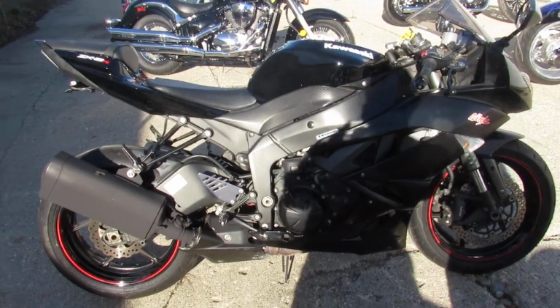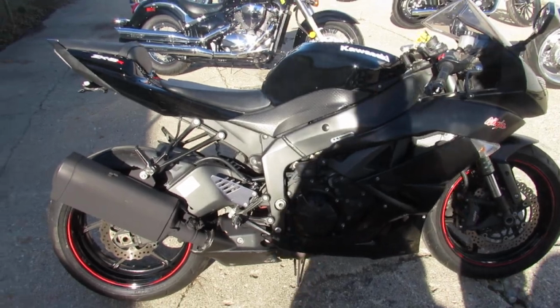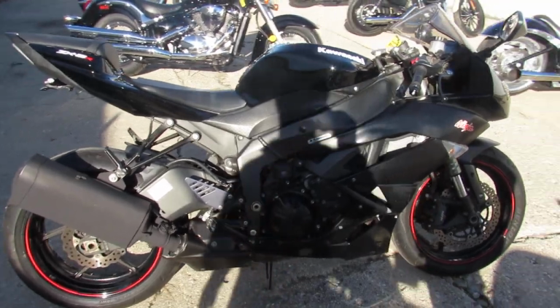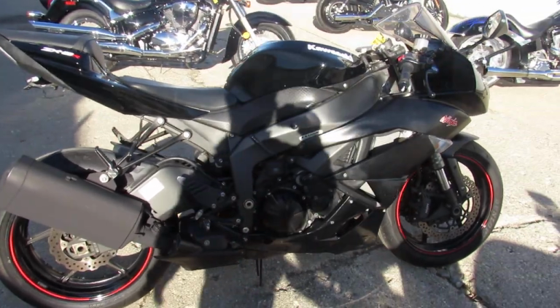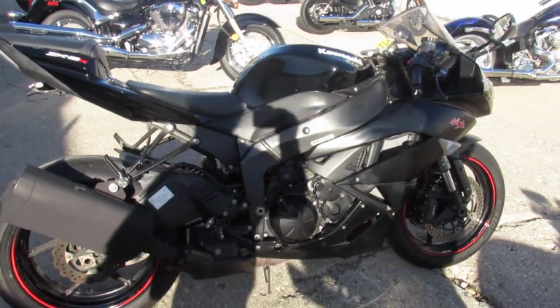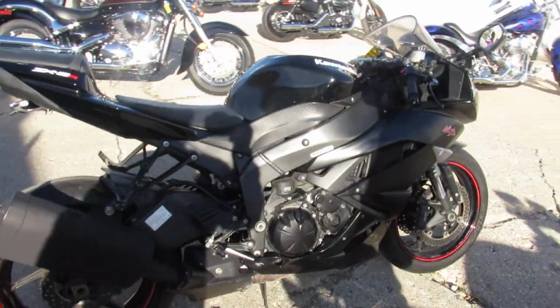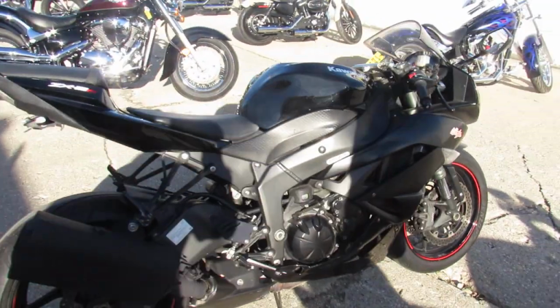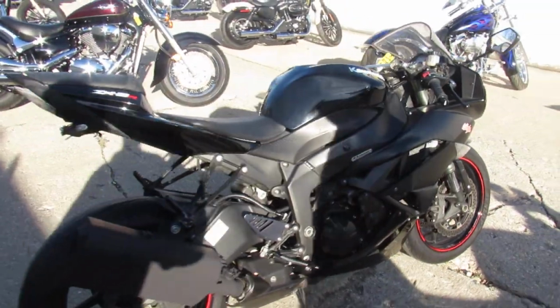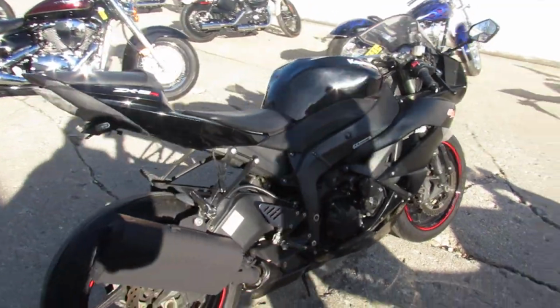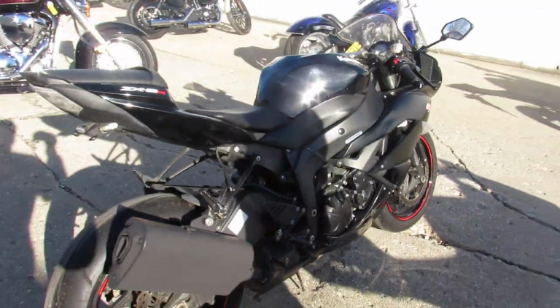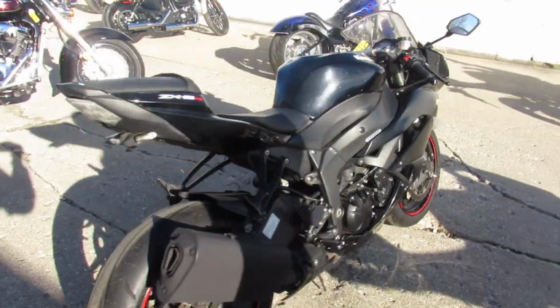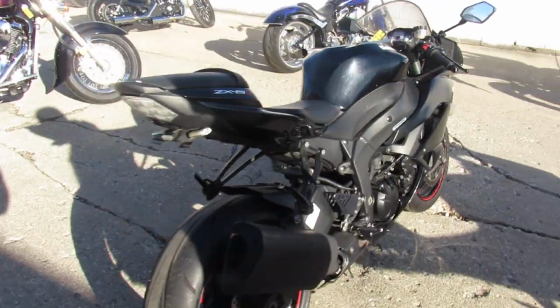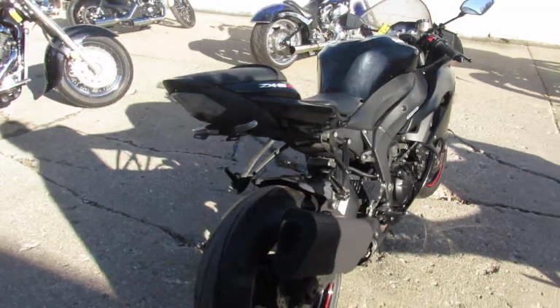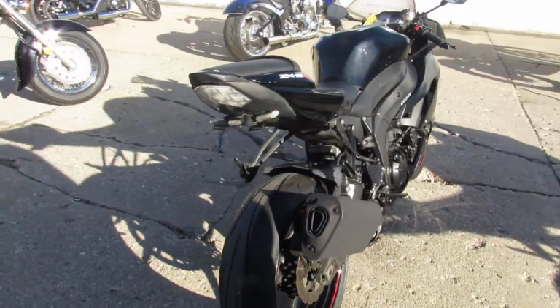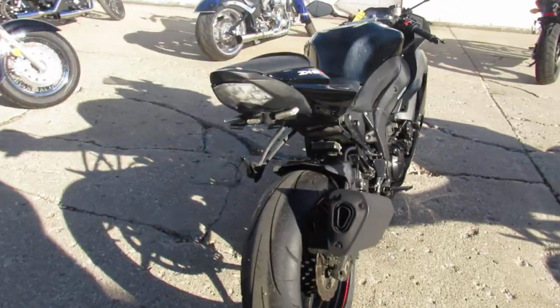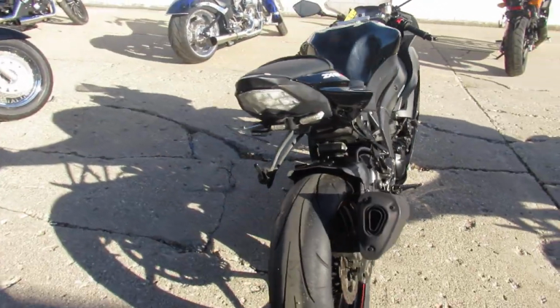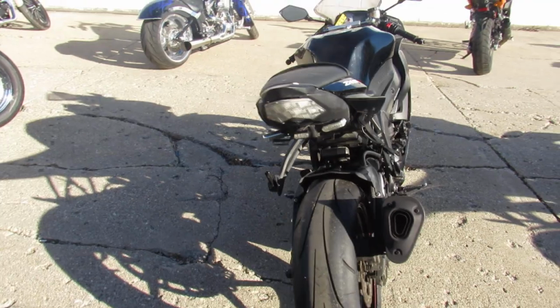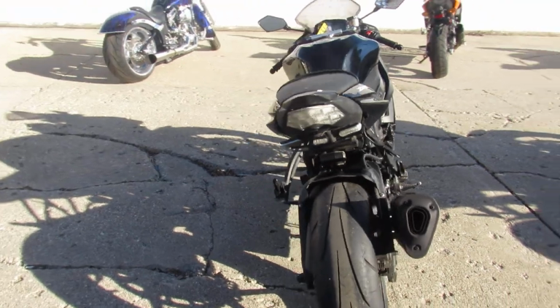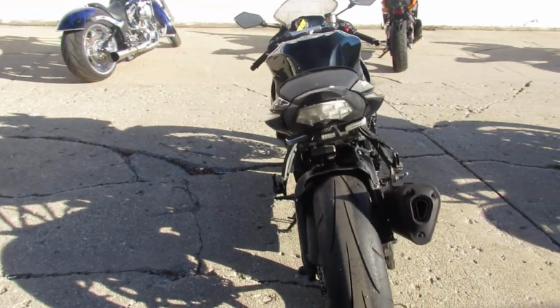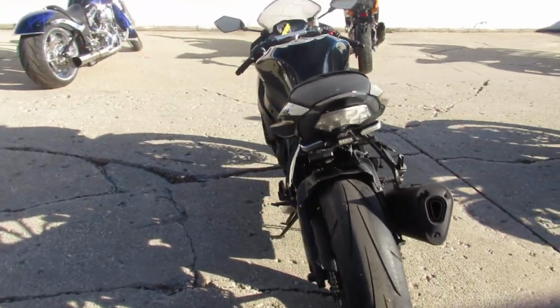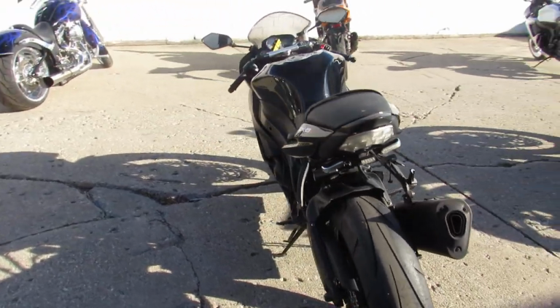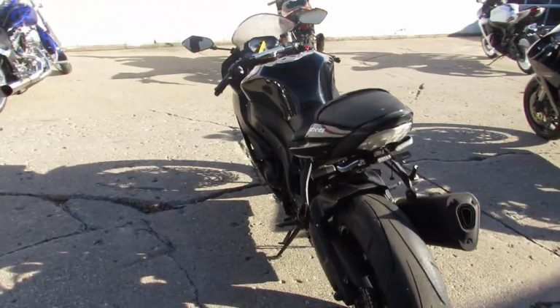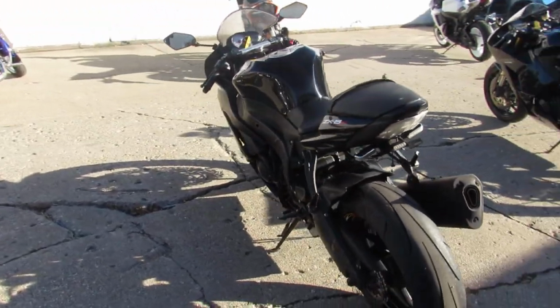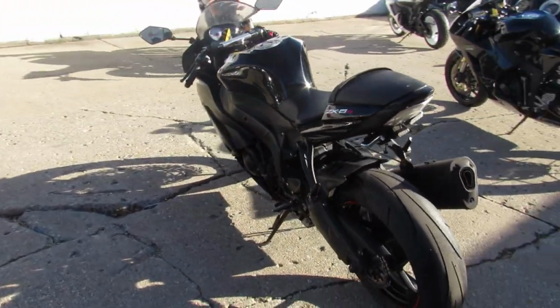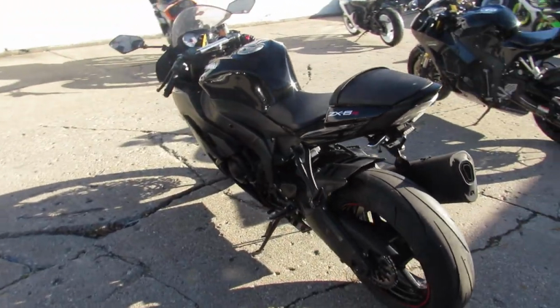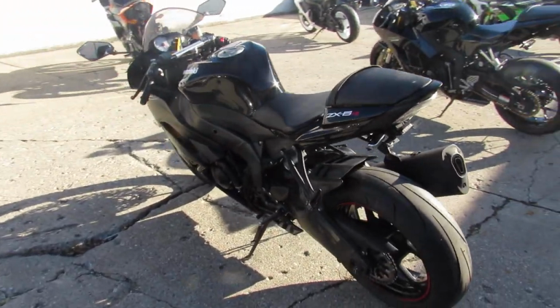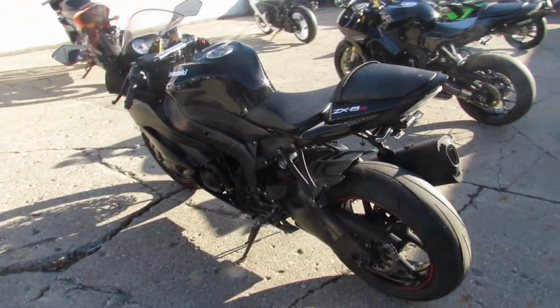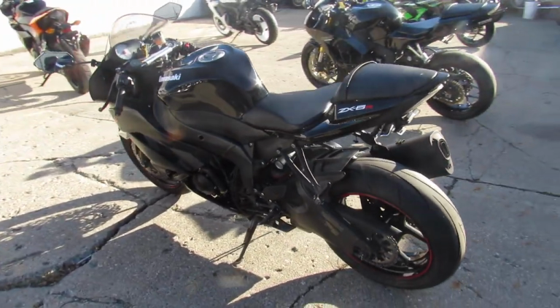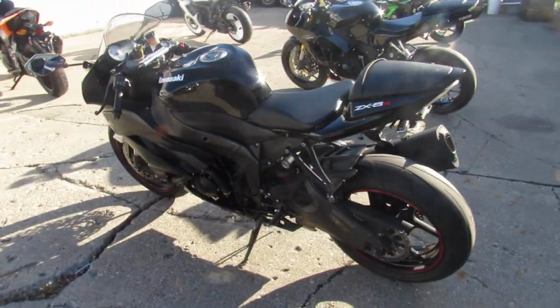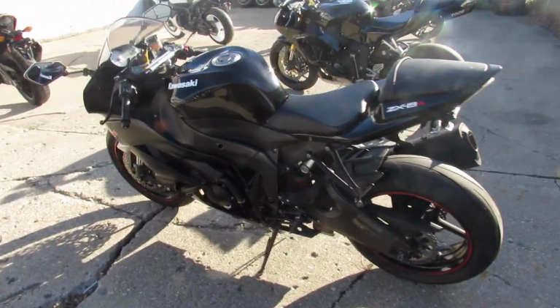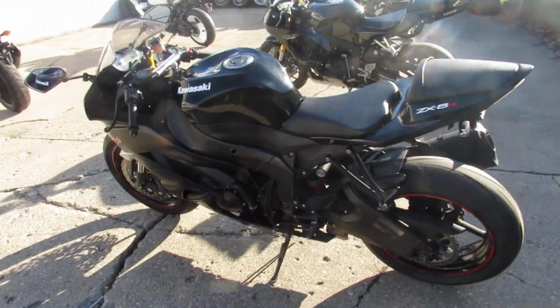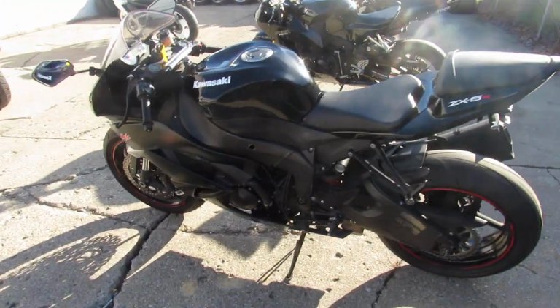Hey fellas, we just got another semi load of used bikes in, so we're getting them through service, doing videos. We'll get these things up and listed as quick as possible — keep an eye on our website and our YouTube channel.